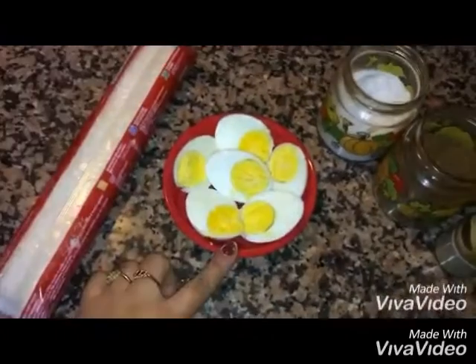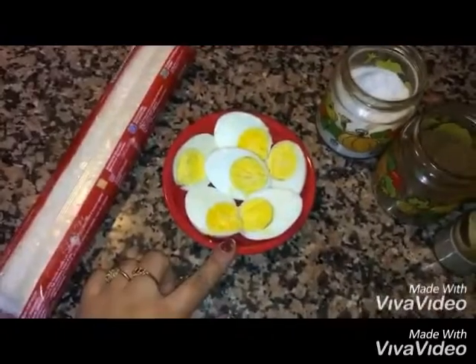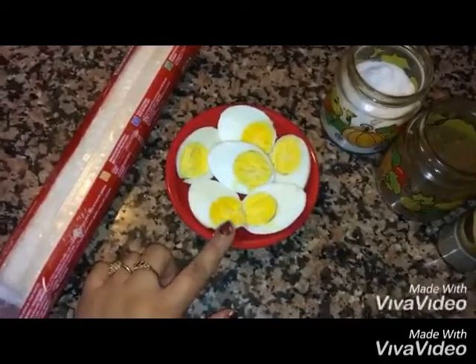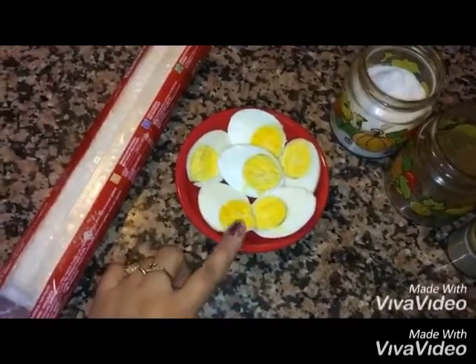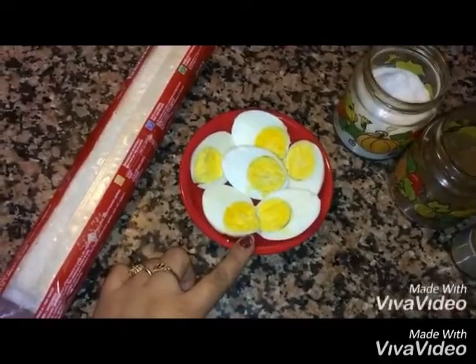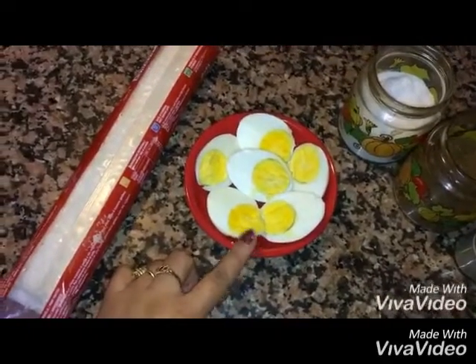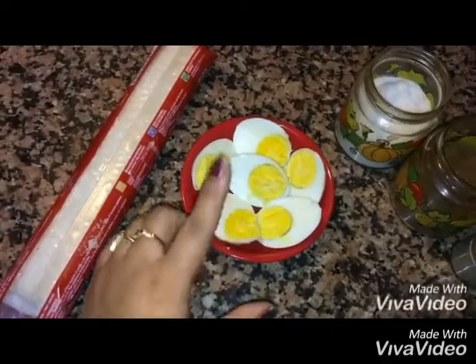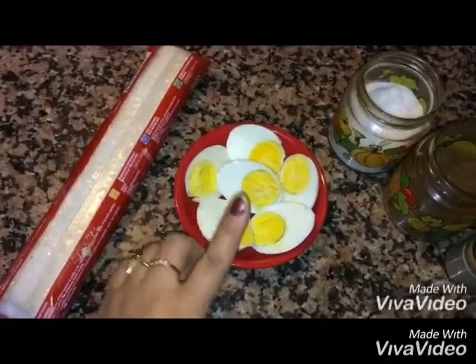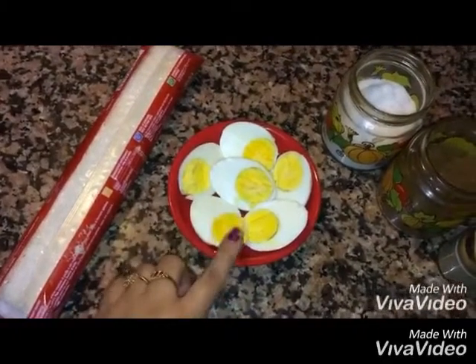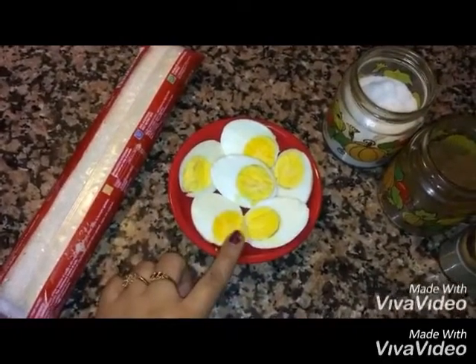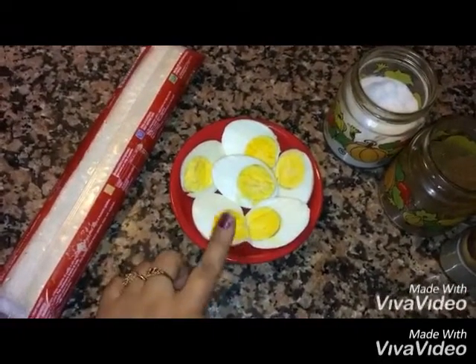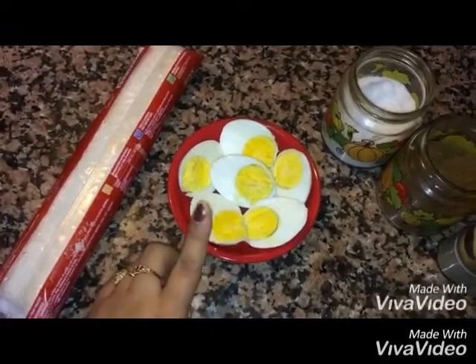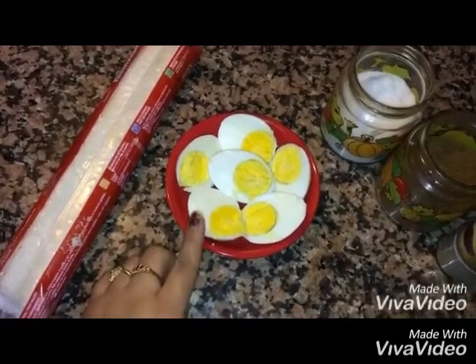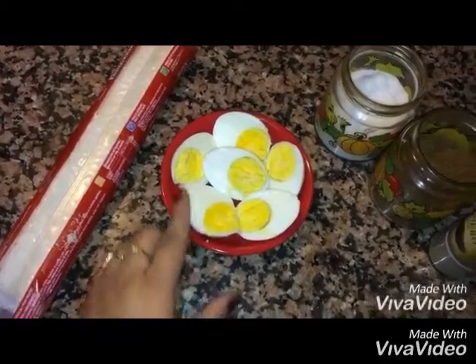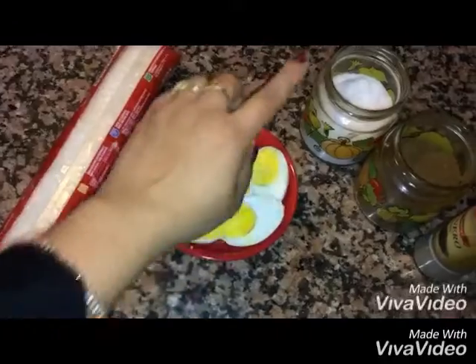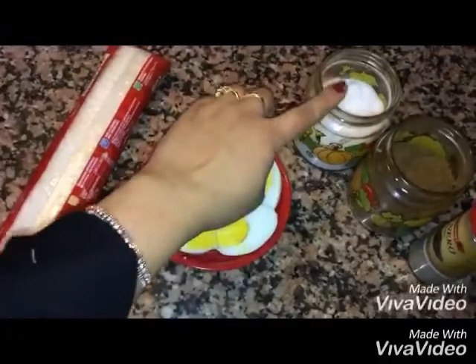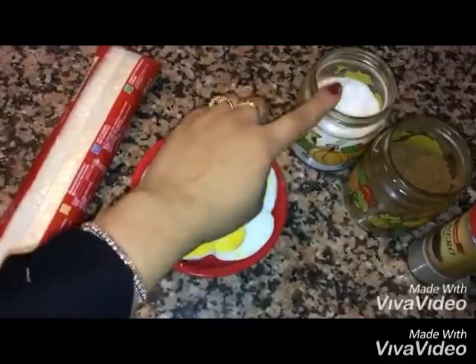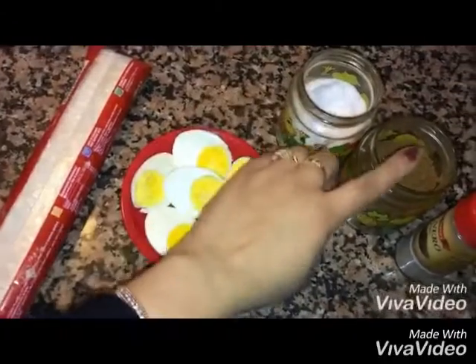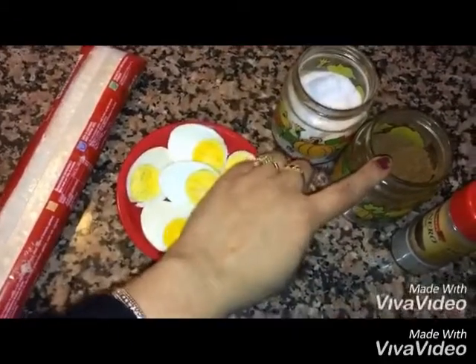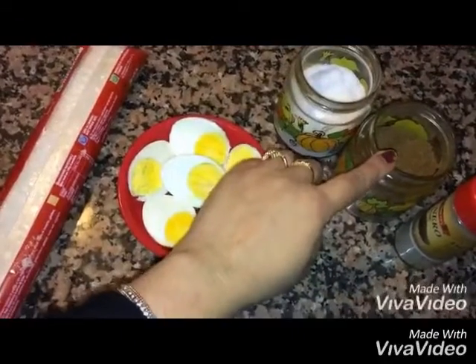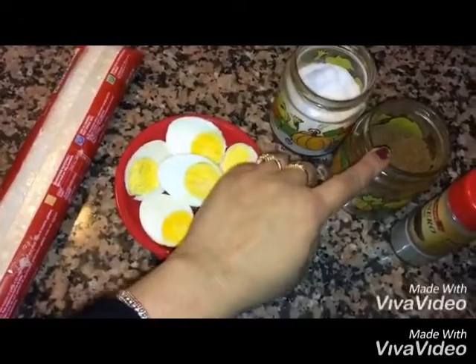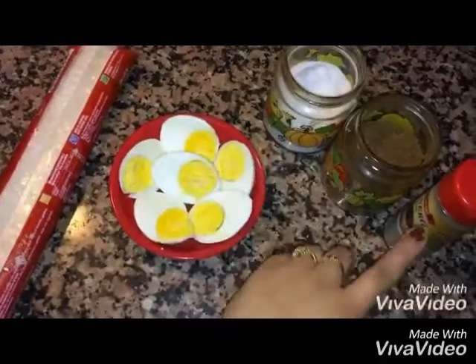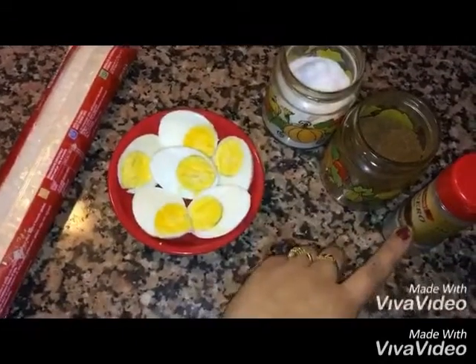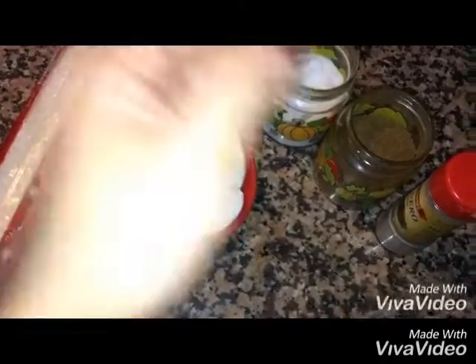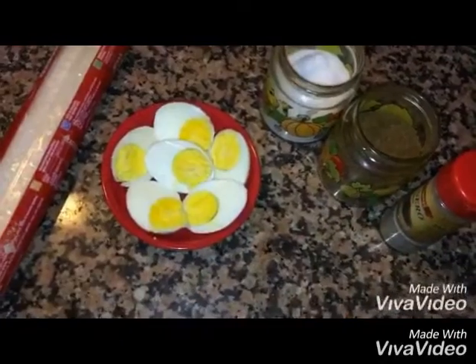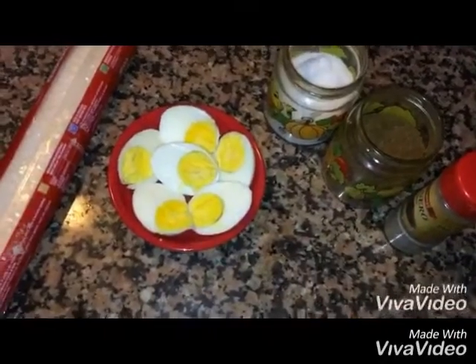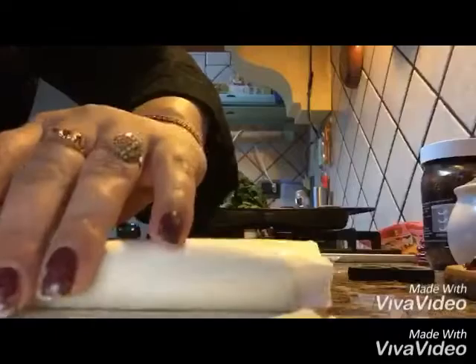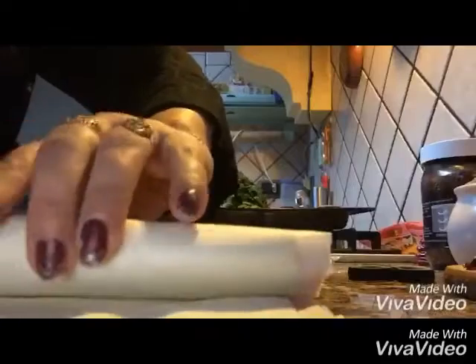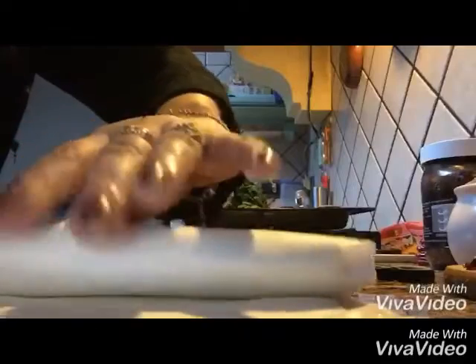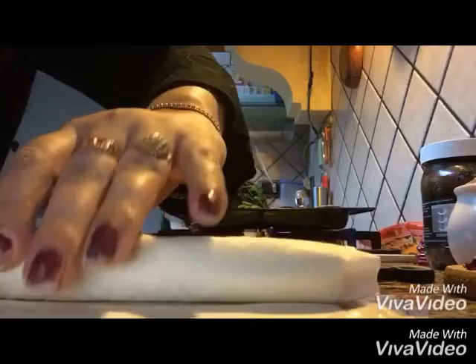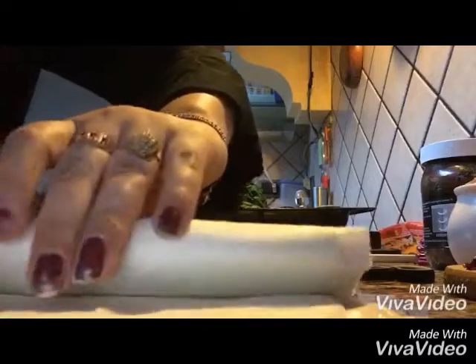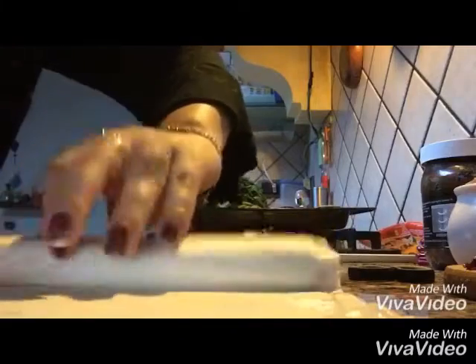Take 3 eggs, boil them, and then cut them in half after boiling. We will use namak, garam masala powder, and black pepper. First we will open the puff pastry sheet.